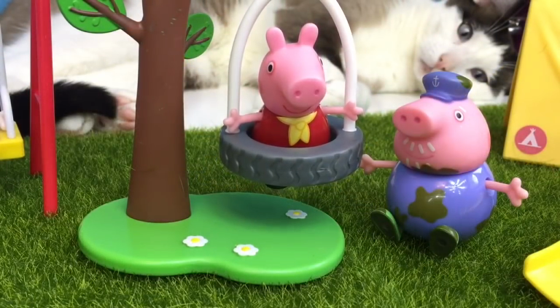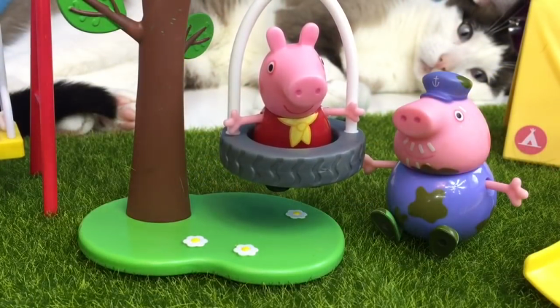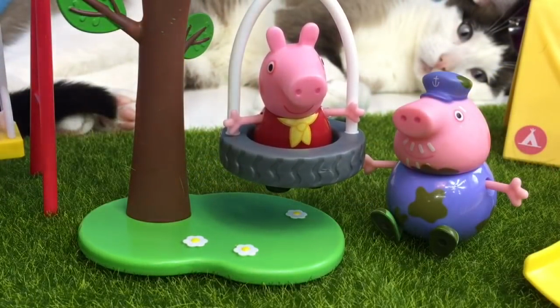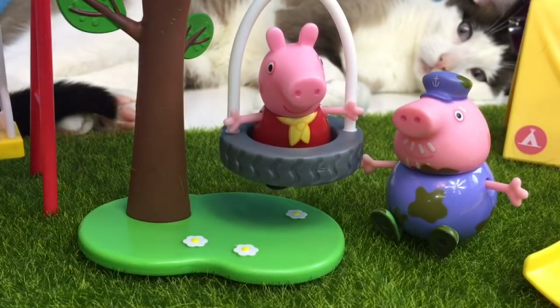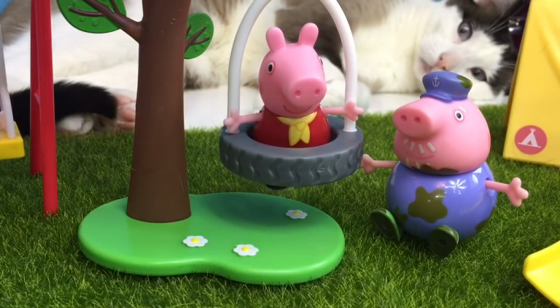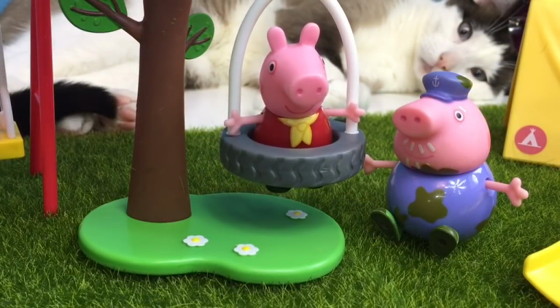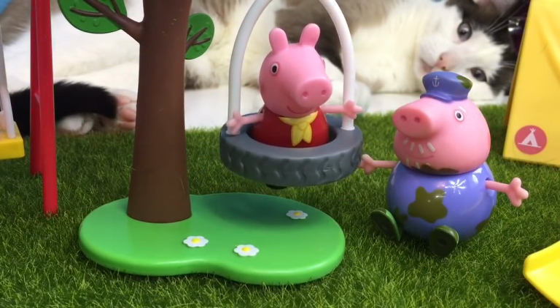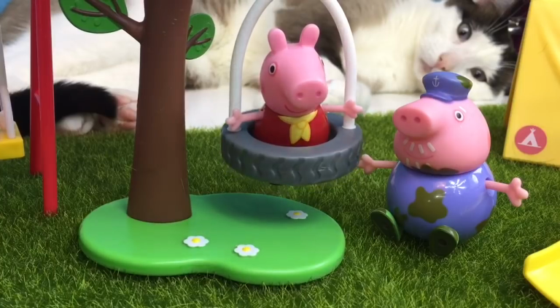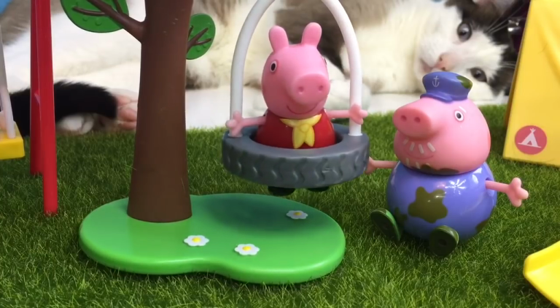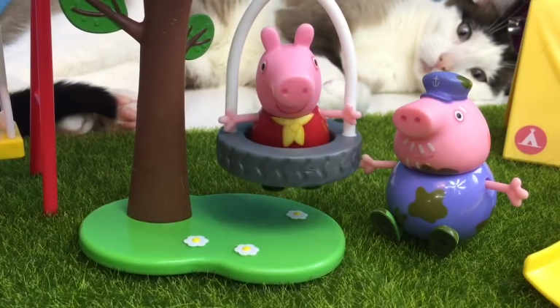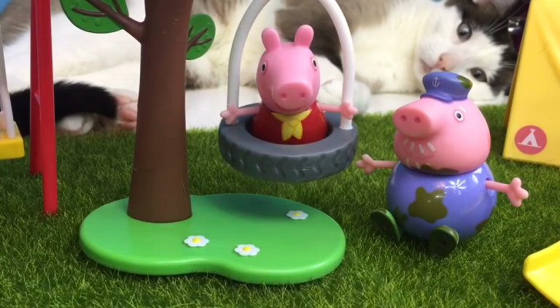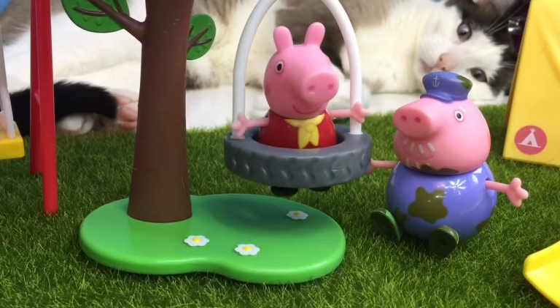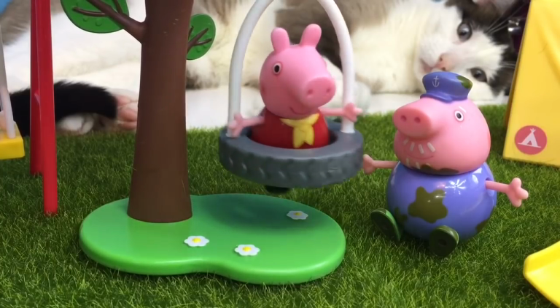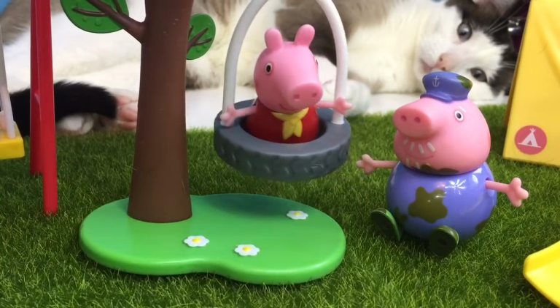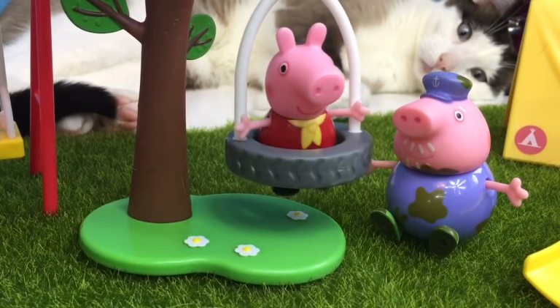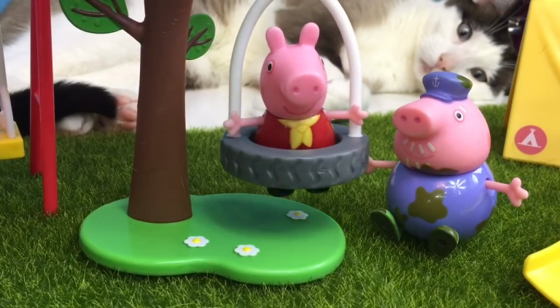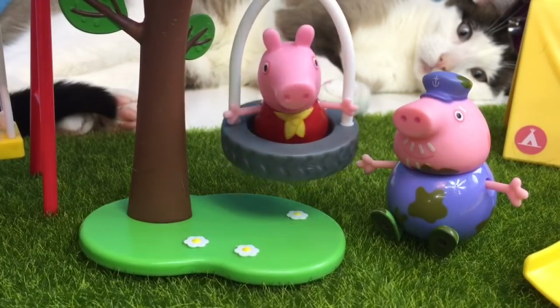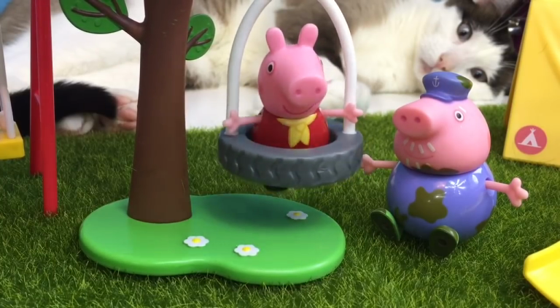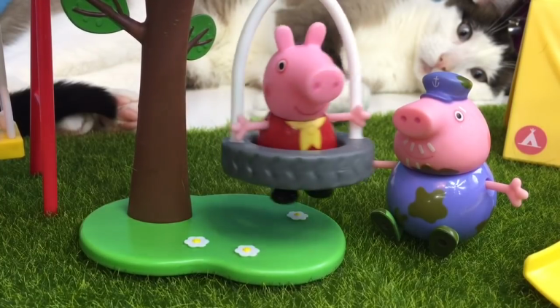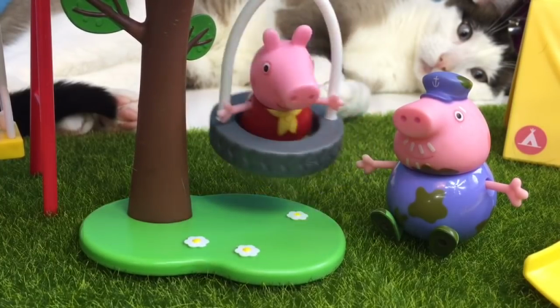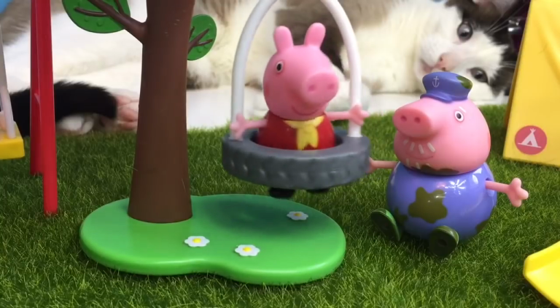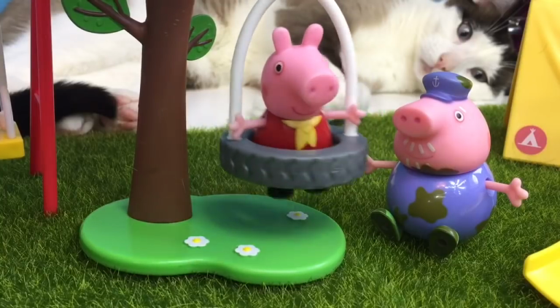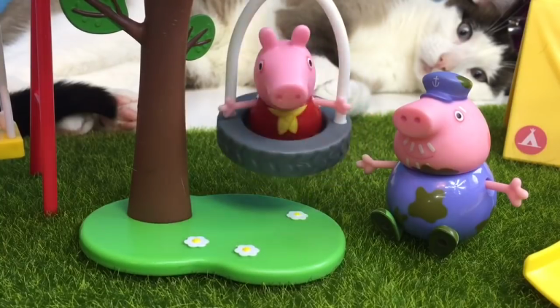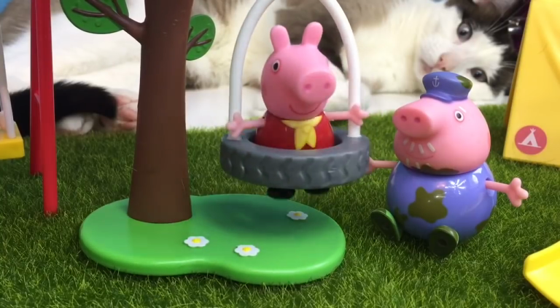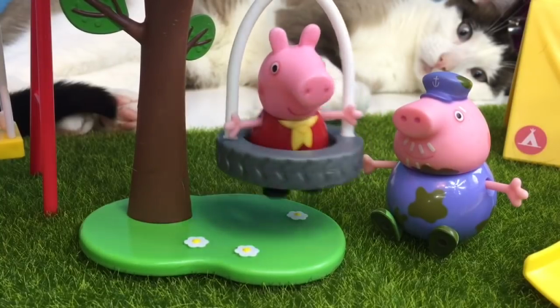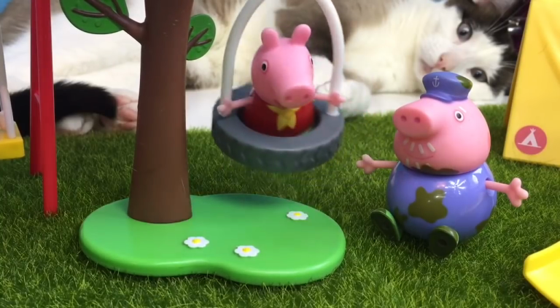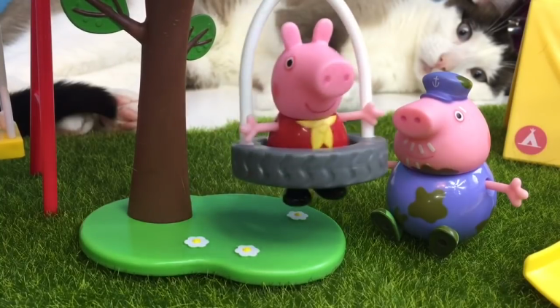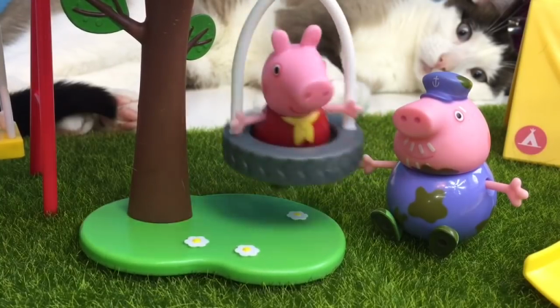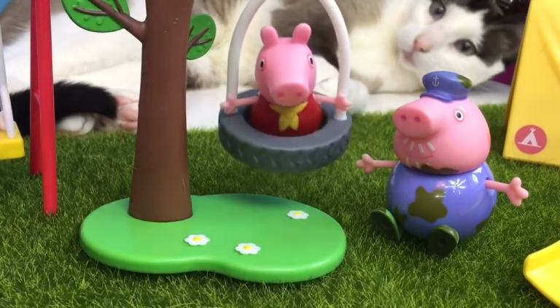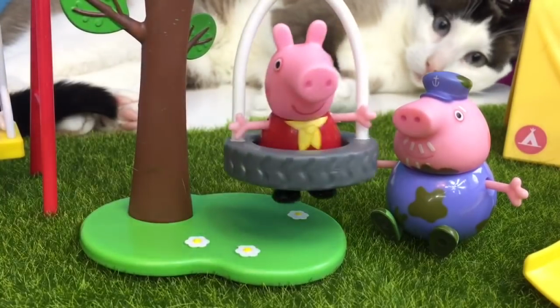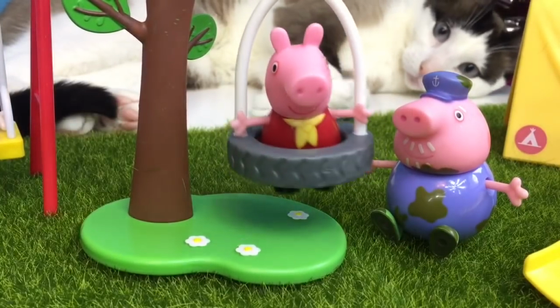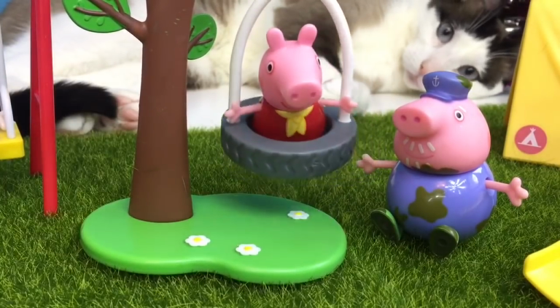Grandpa Pig, could you please push me on the tire swing? Sure, Peppa. Grandpa Pig pushes Peppa, but makes sure he's not in front of the swing, or else it can knock him over.